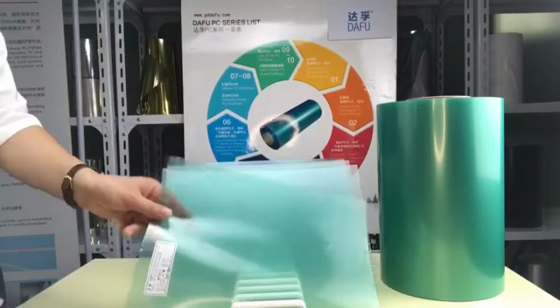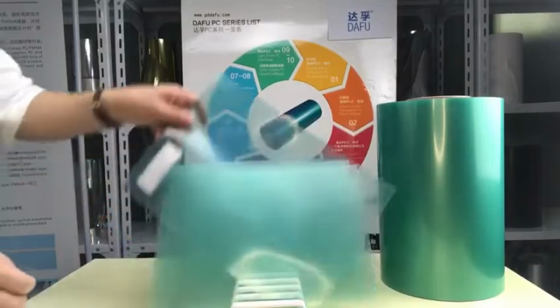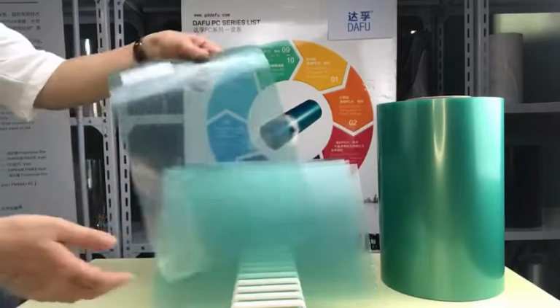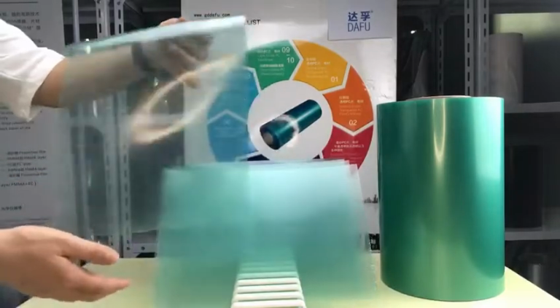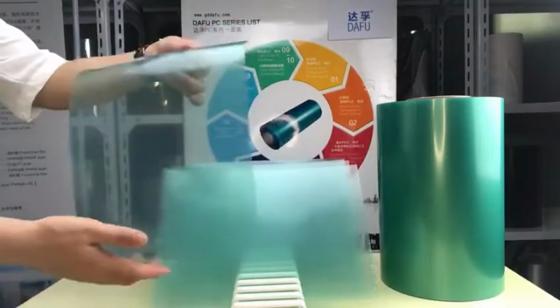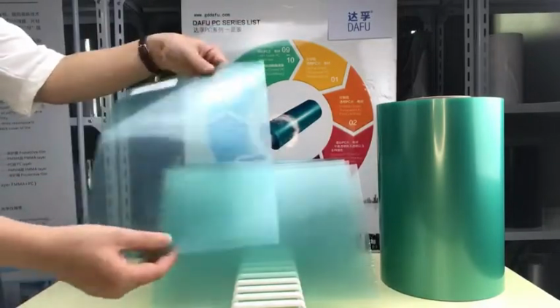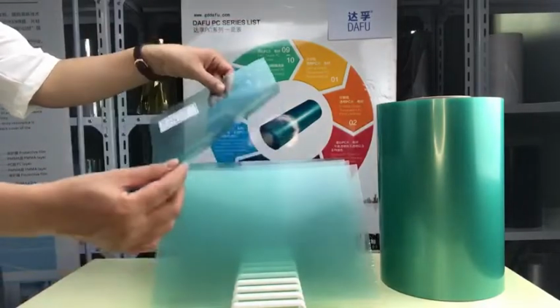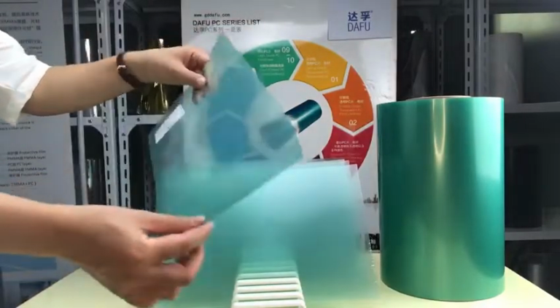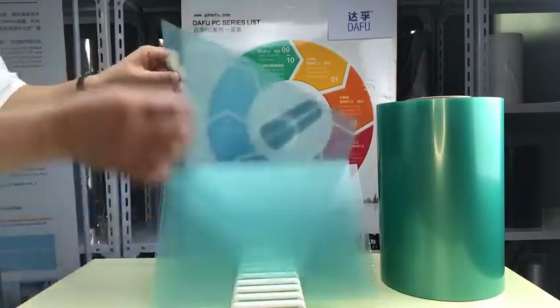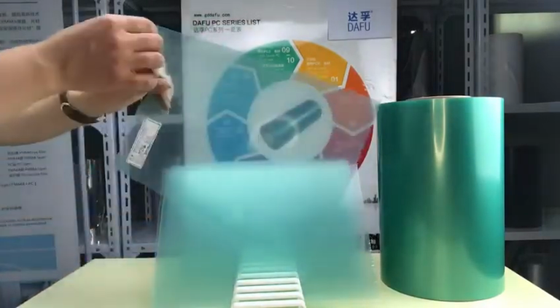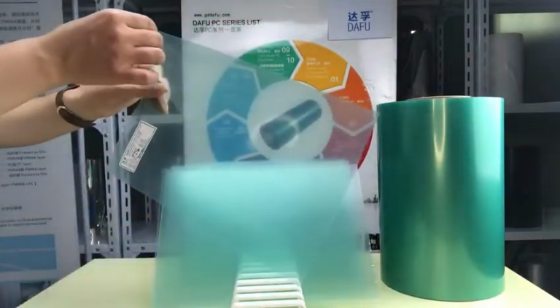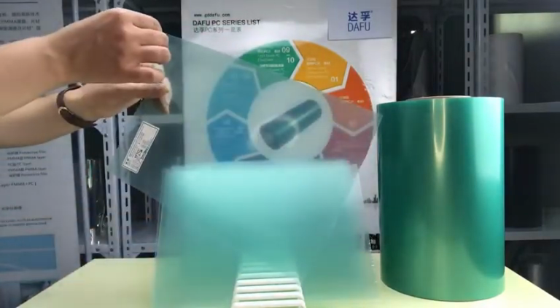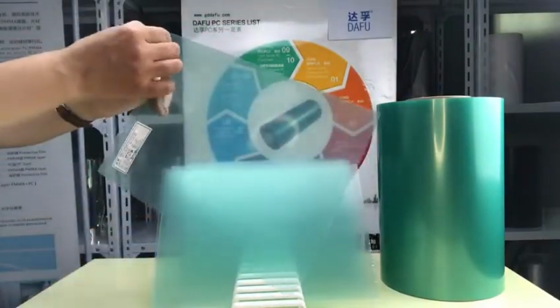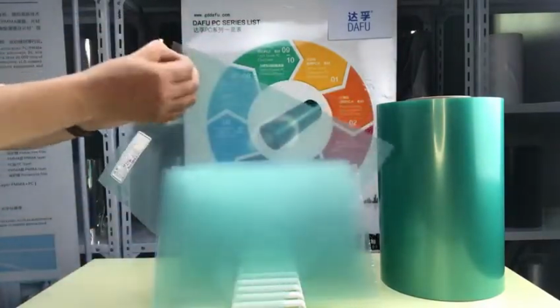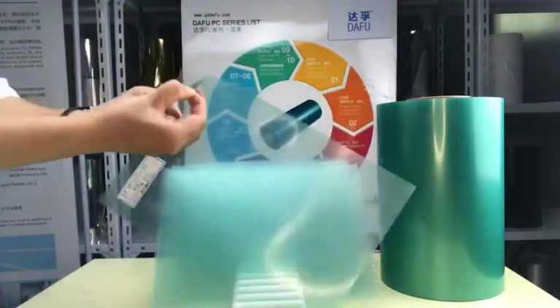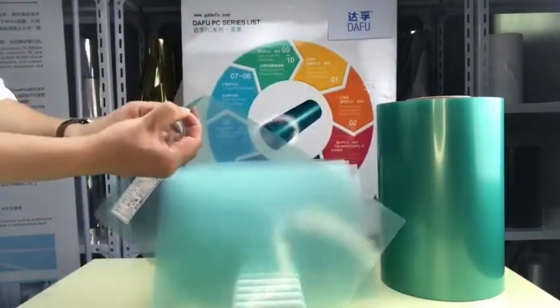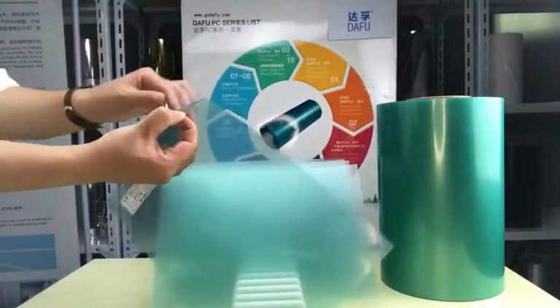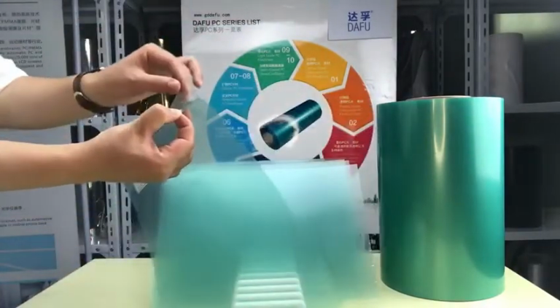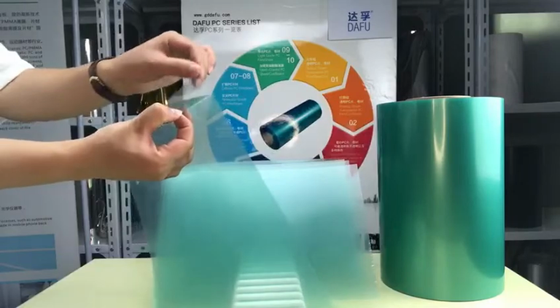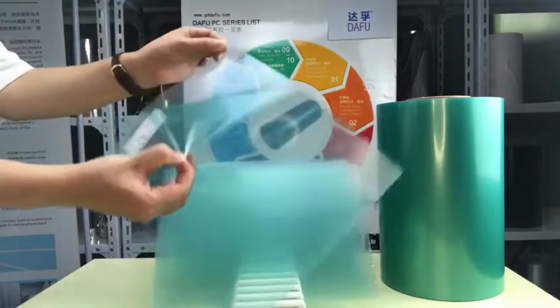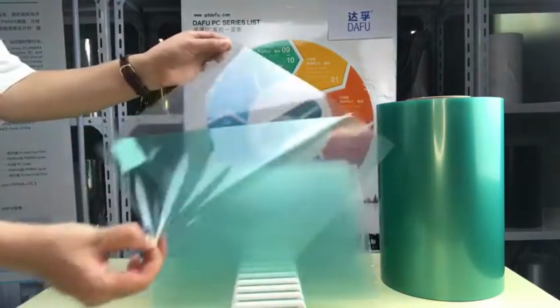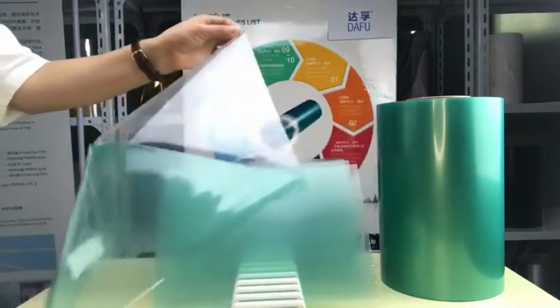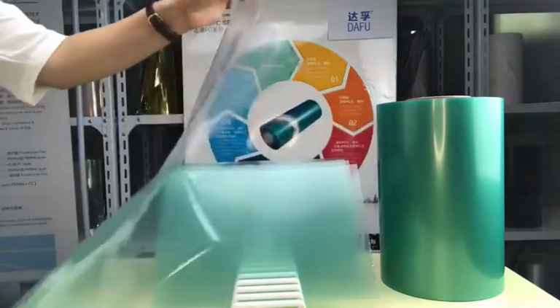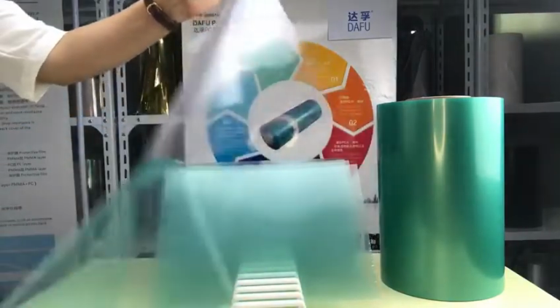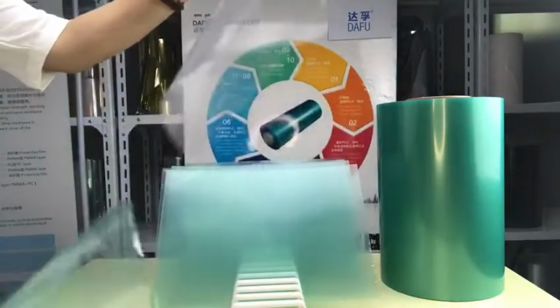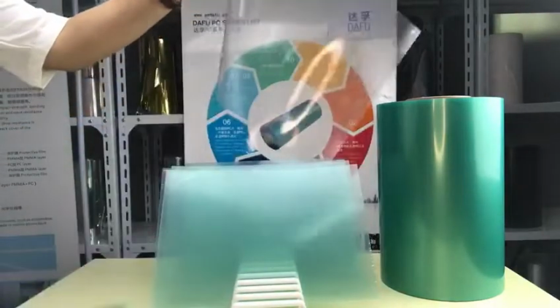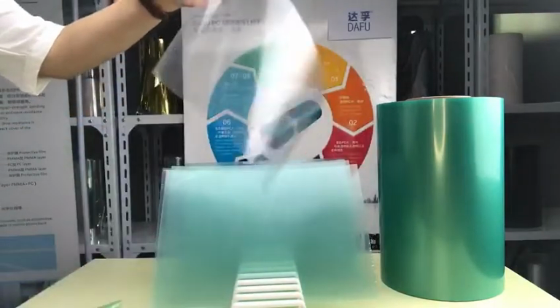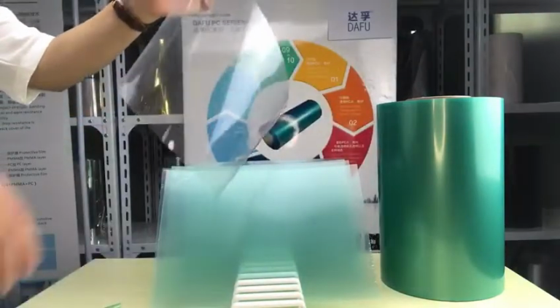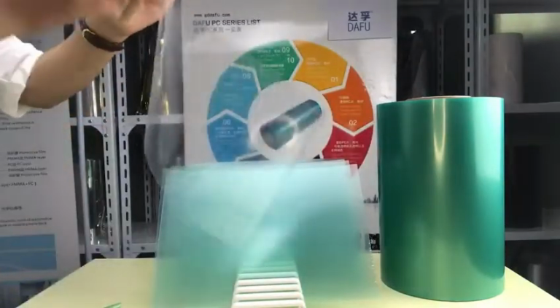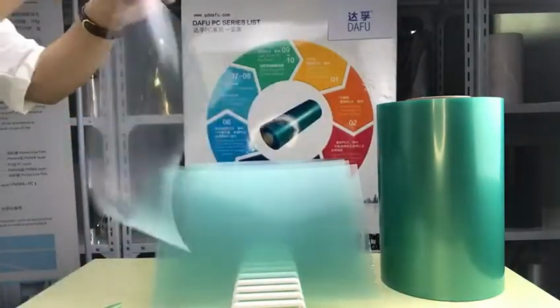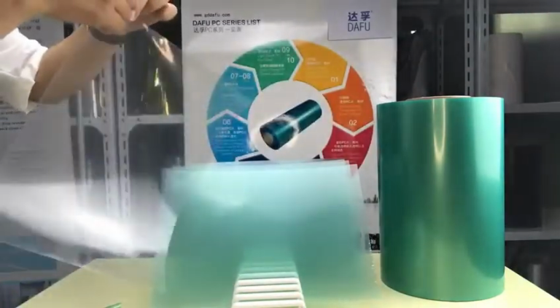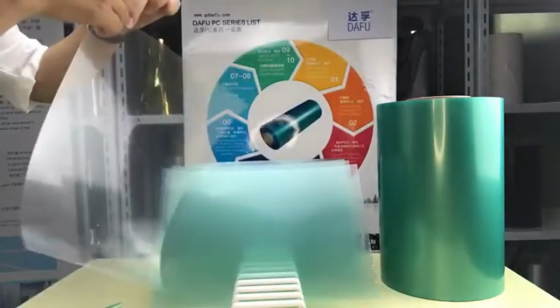Welcome to Dafu New Material Company Limited. Today, I will introduce the Optical Transparent Polycarbonate Film or Sheet.